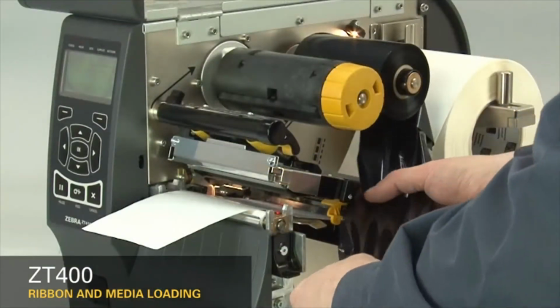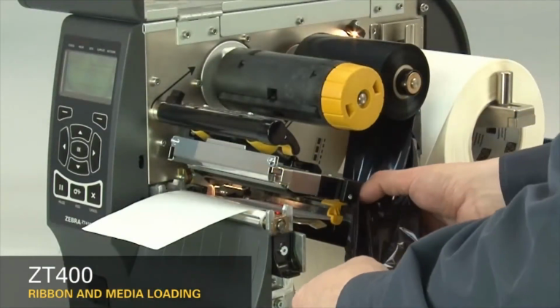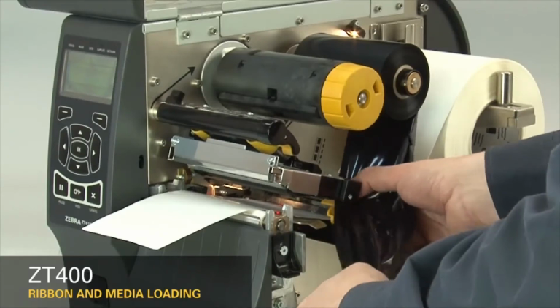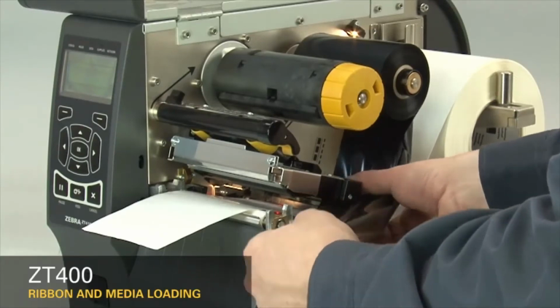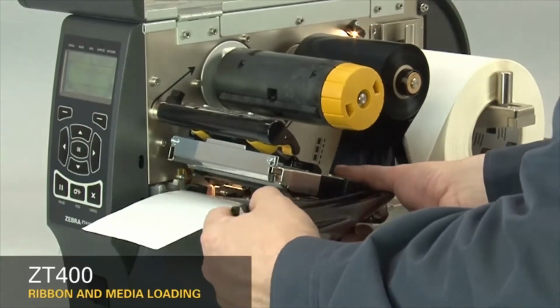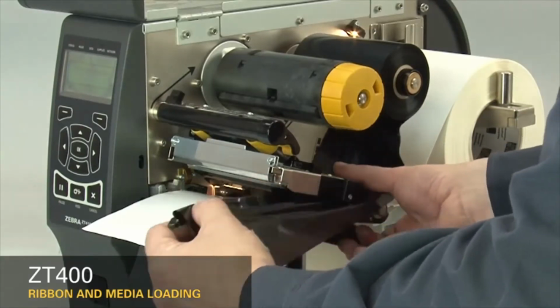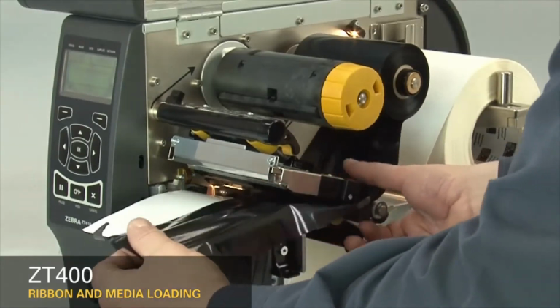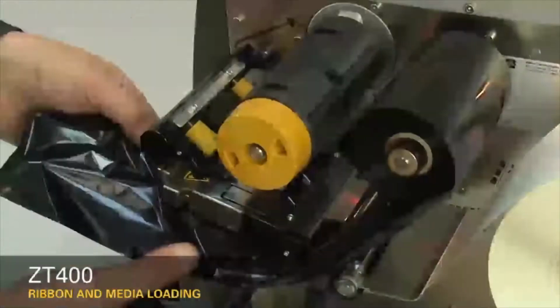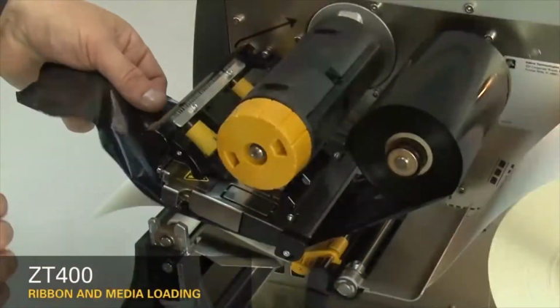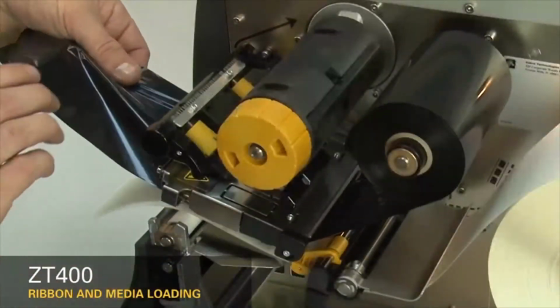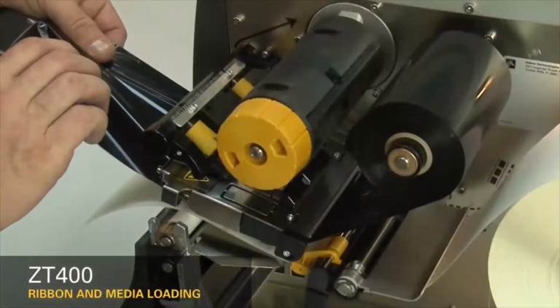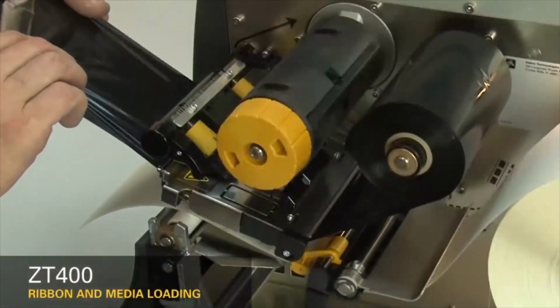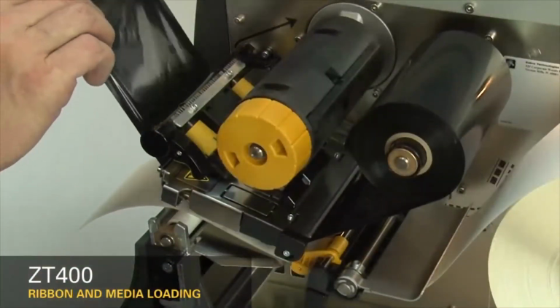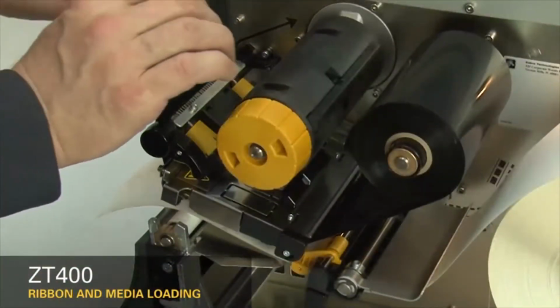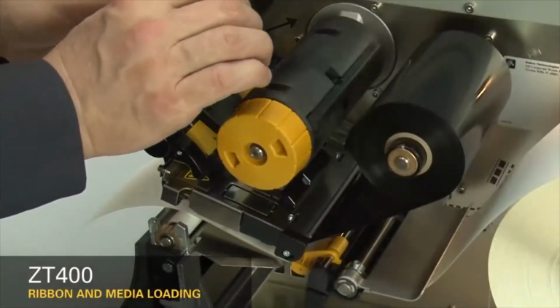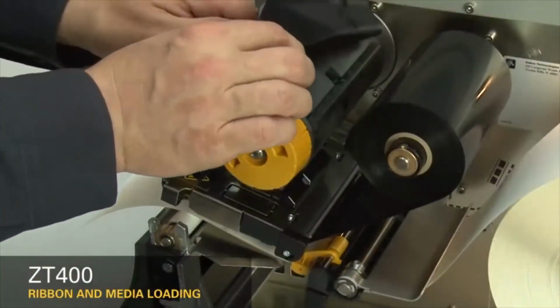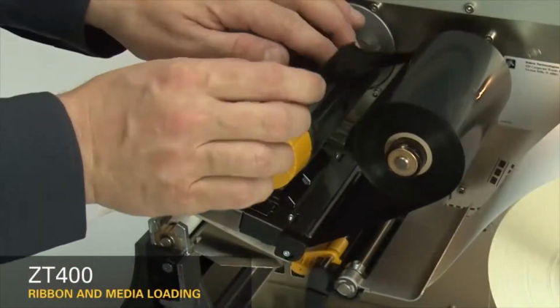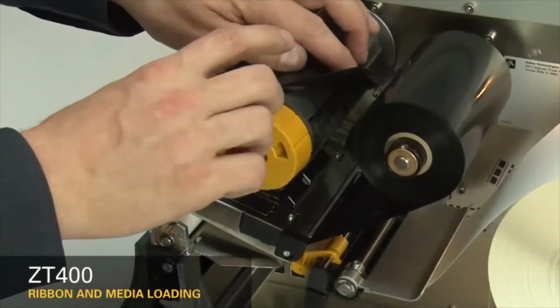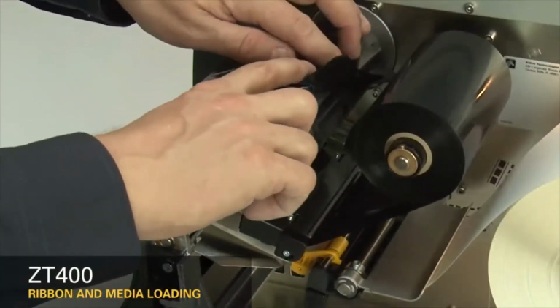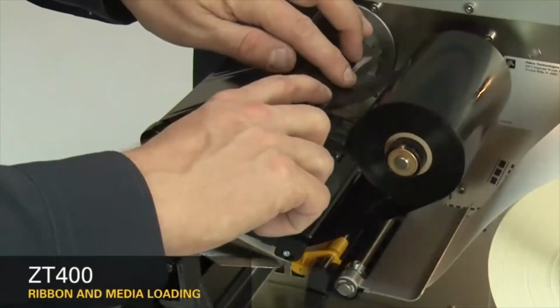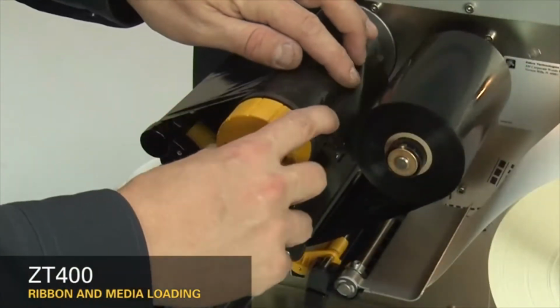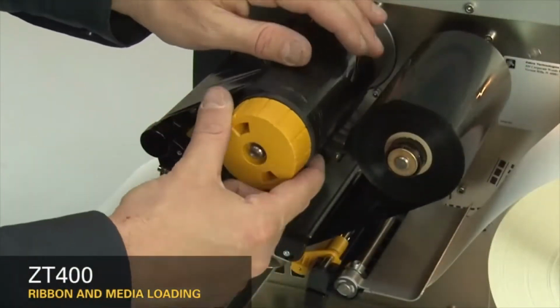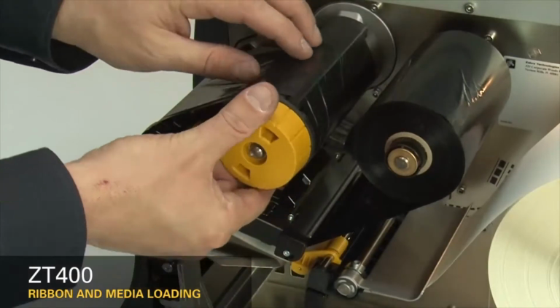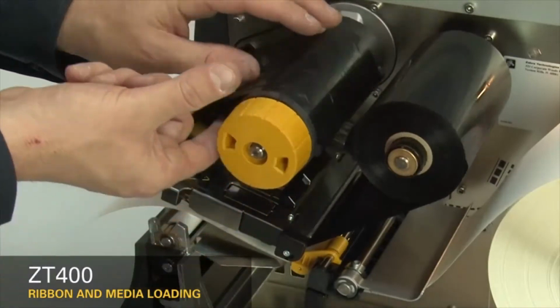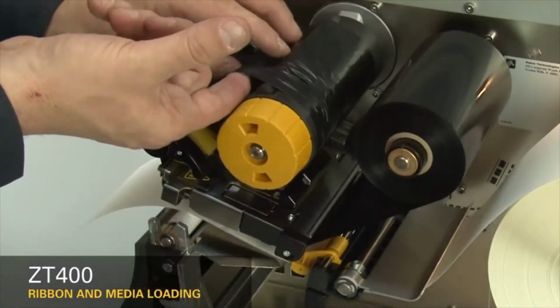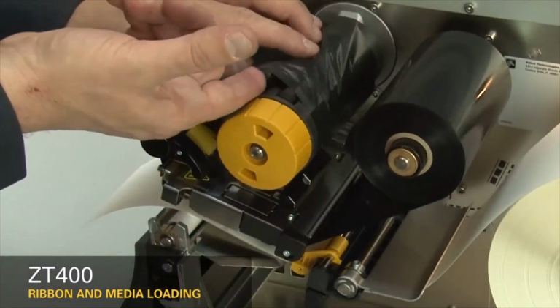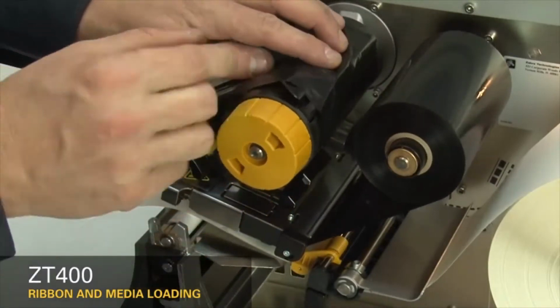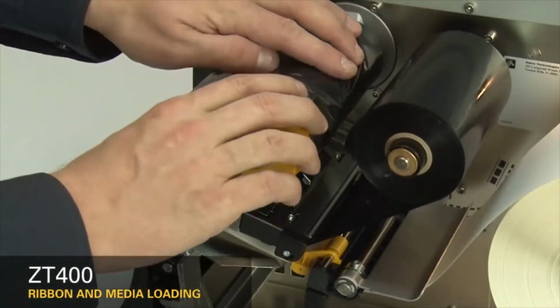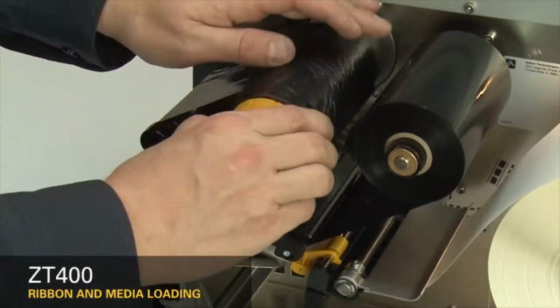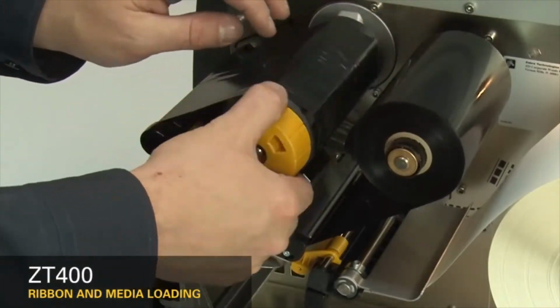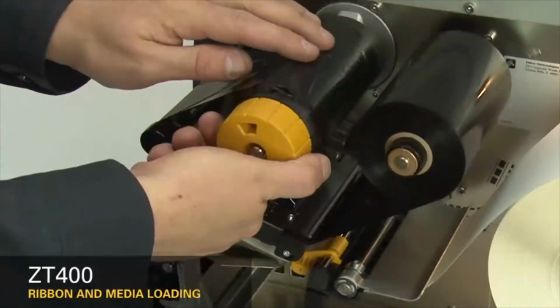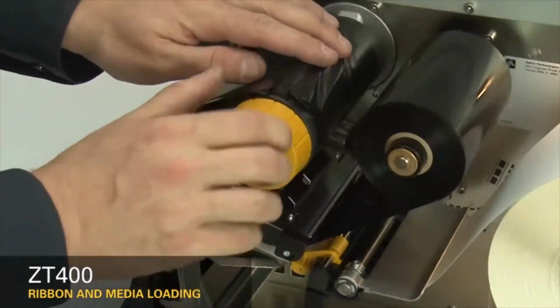Bring the ribbon under the printhead and wrap it around the ribbon take-up spindle. Turn the spindle to remove any ribbon slack.